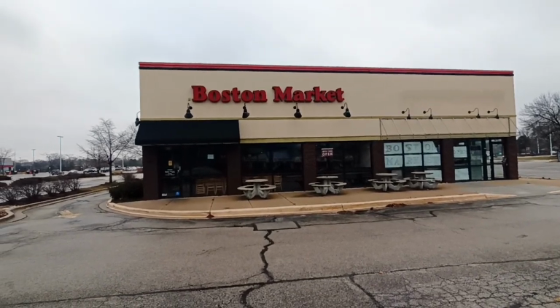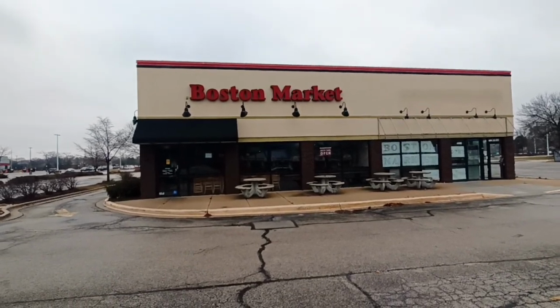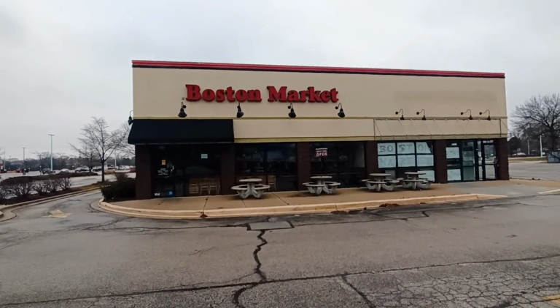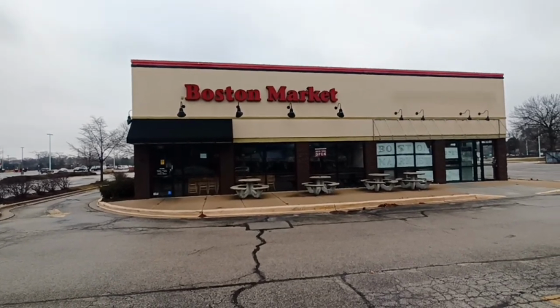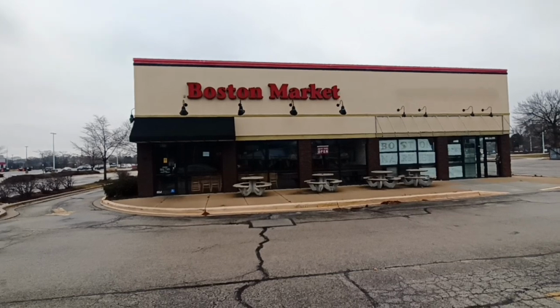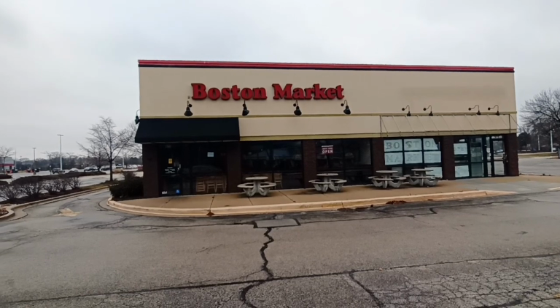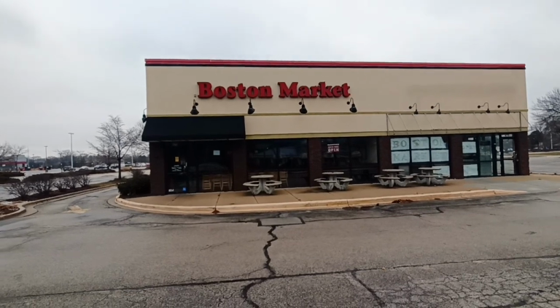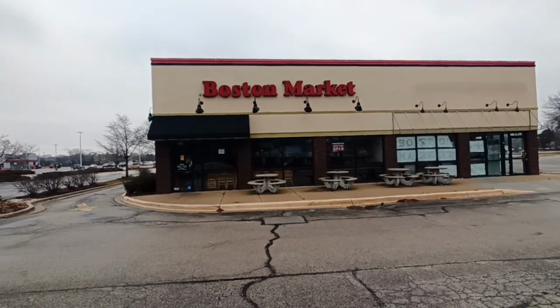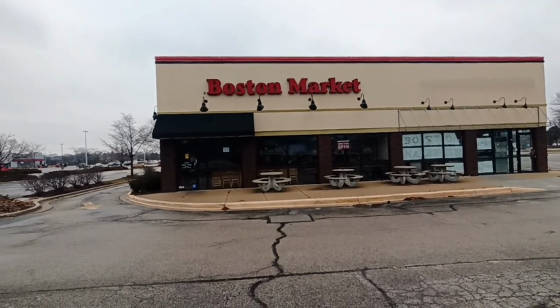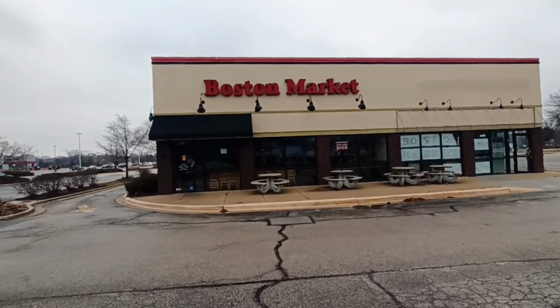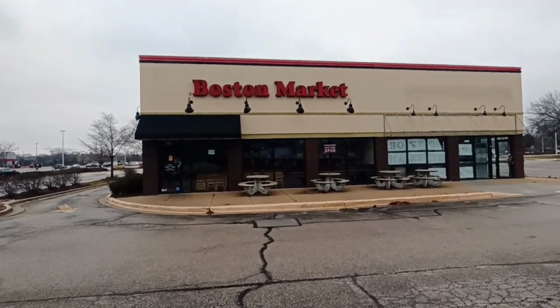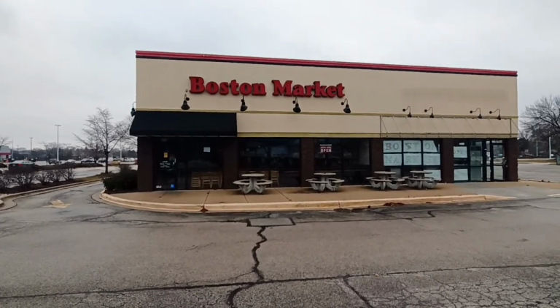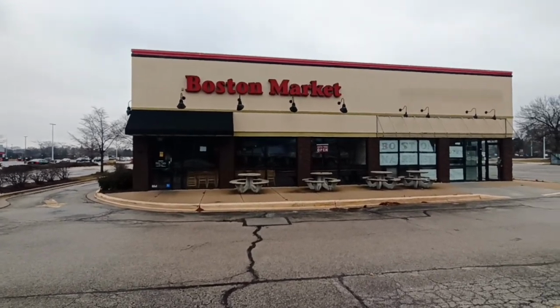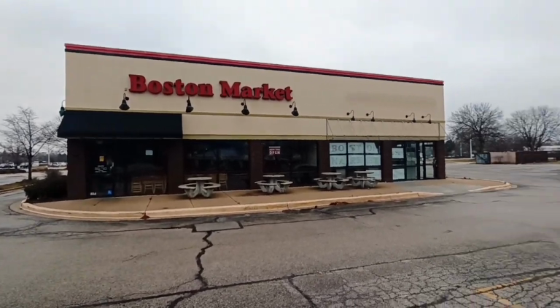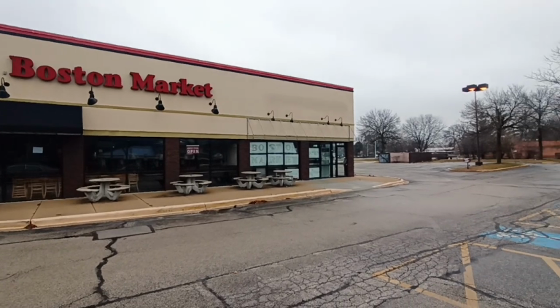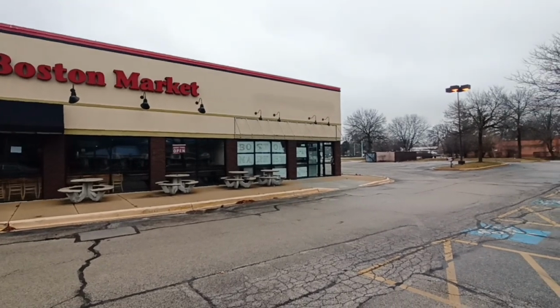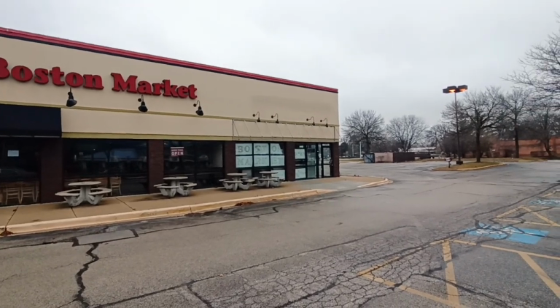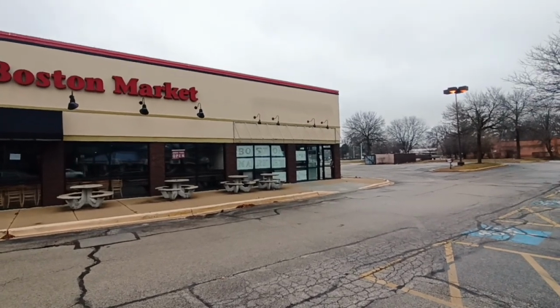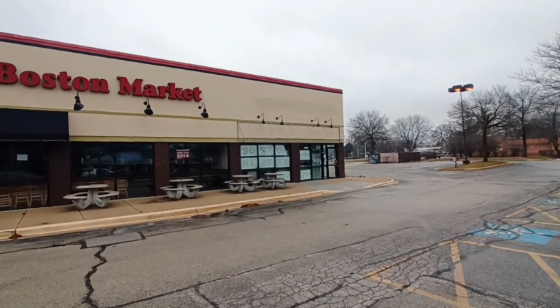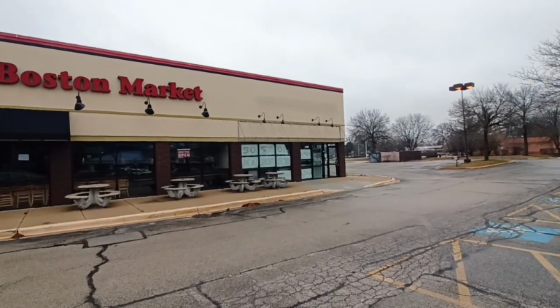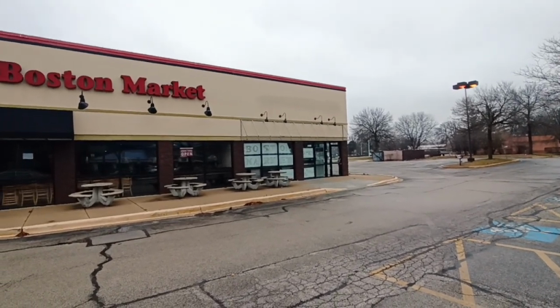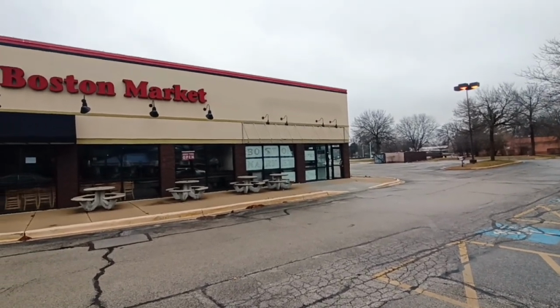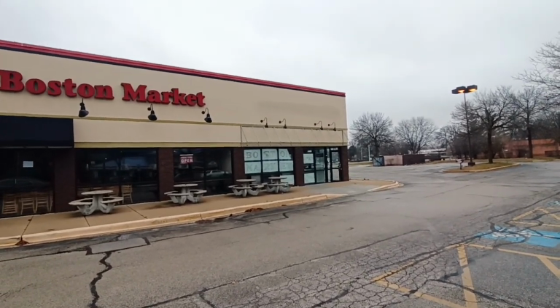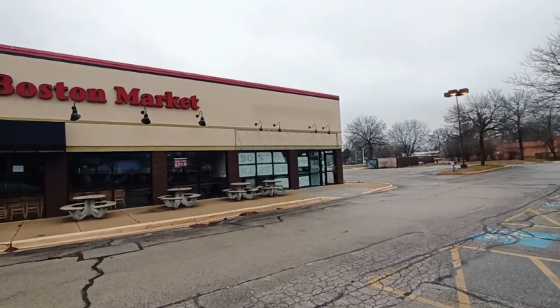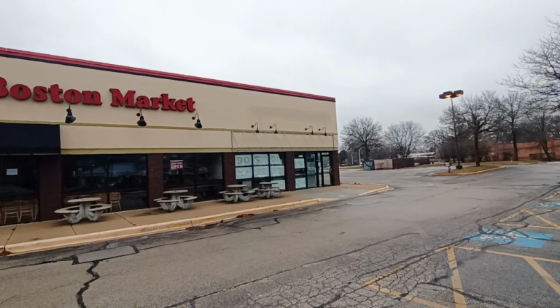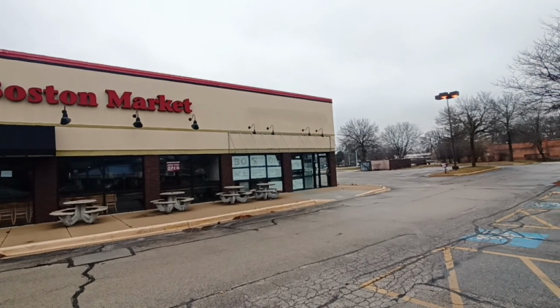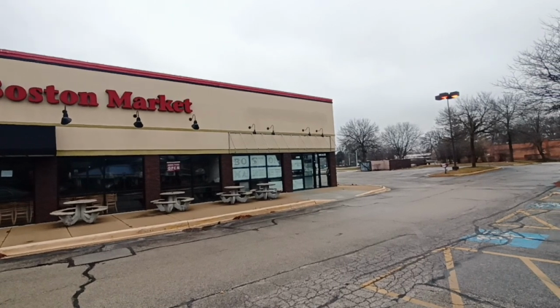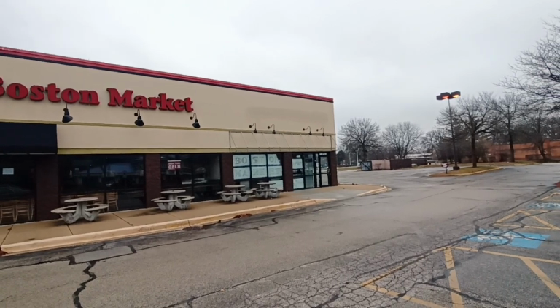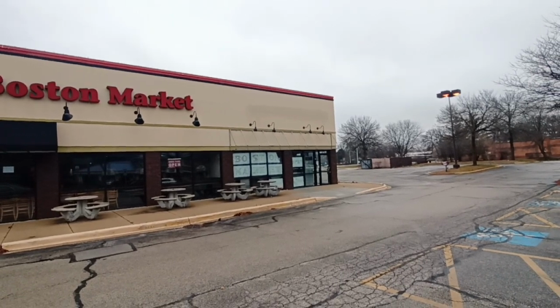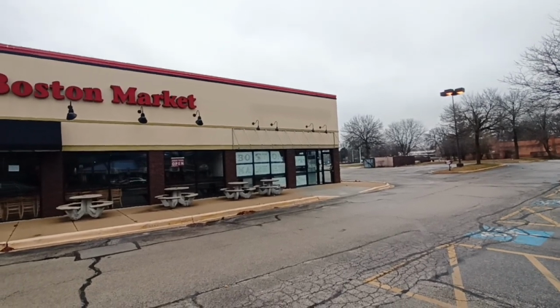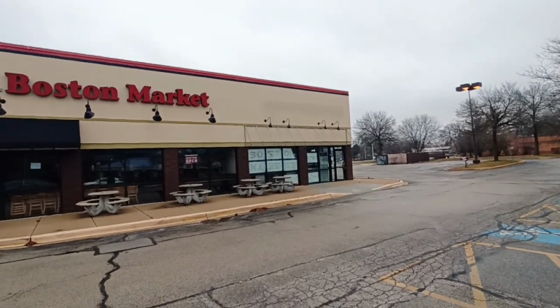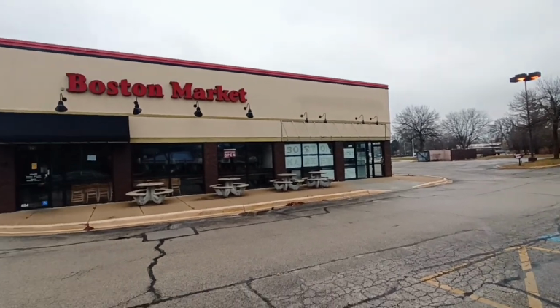I'm in Wheaton. This is an abandoned Boston Market. If this looks familiar, just off to the right about a year ago or so I did an abandoned Einstein Bagels — if you haven't seen that one, check it out.